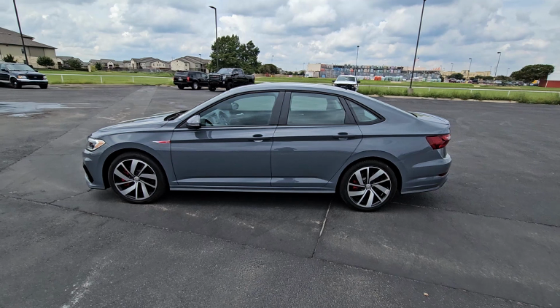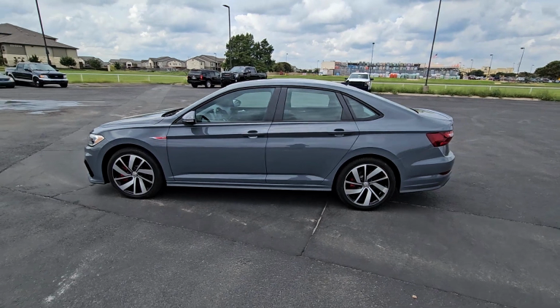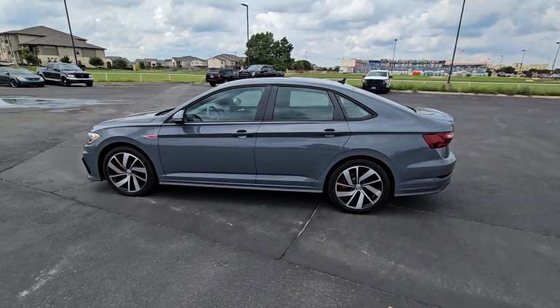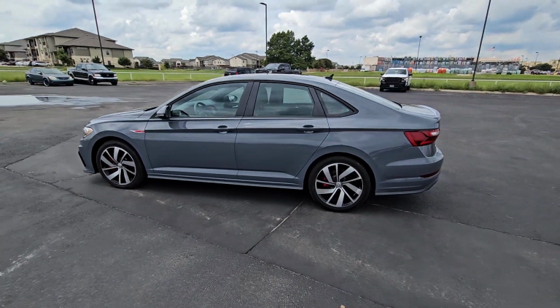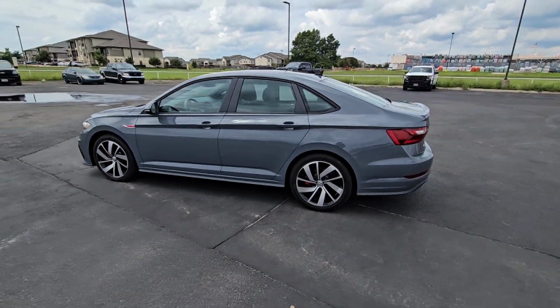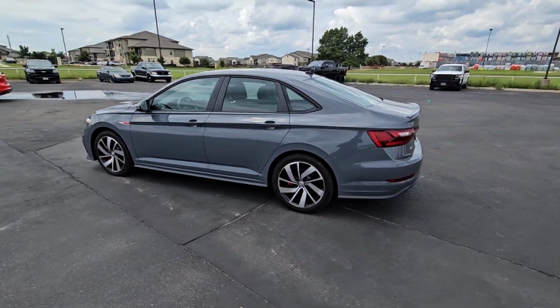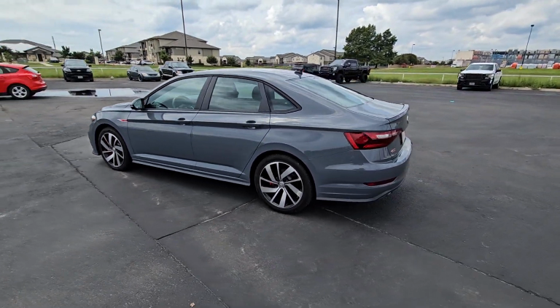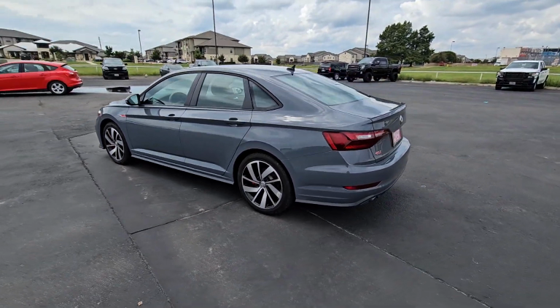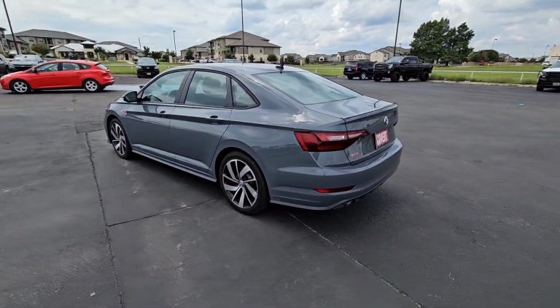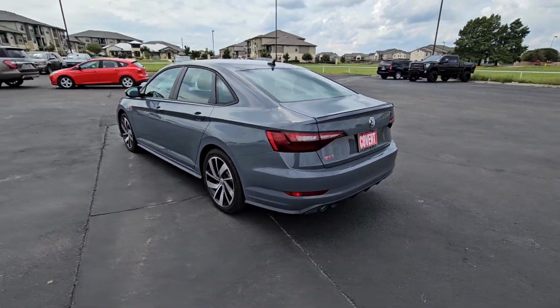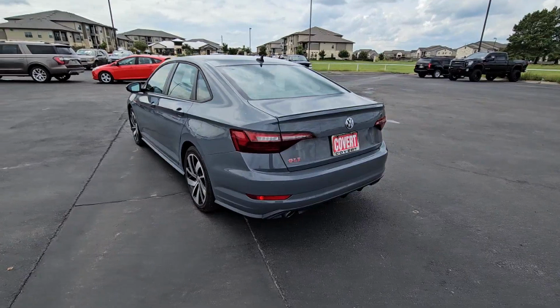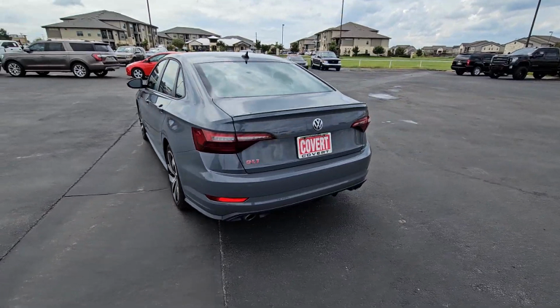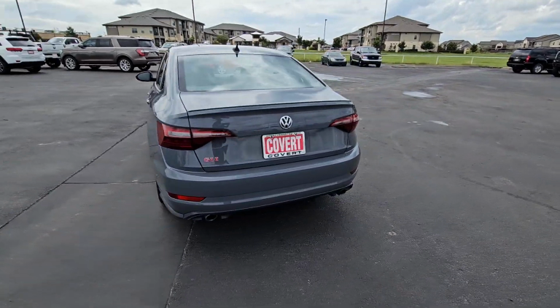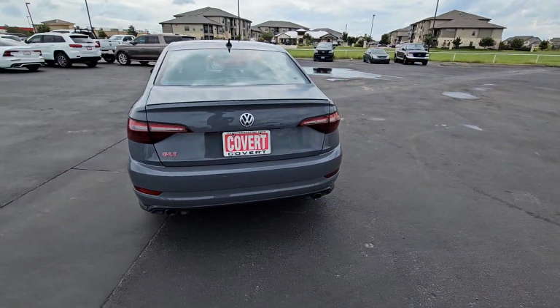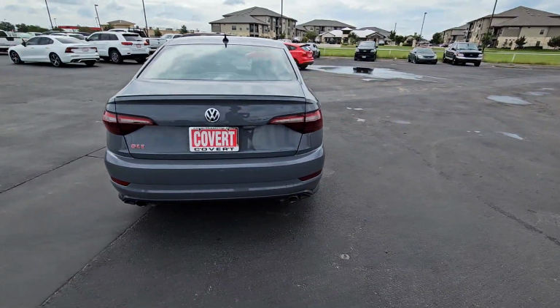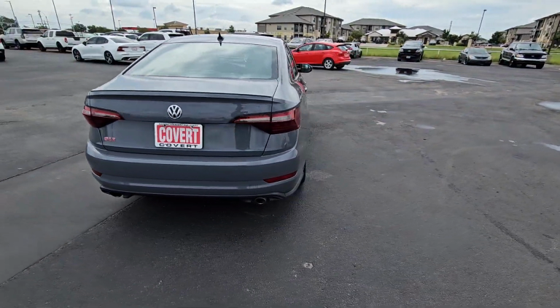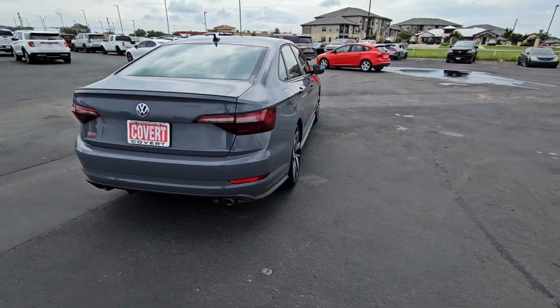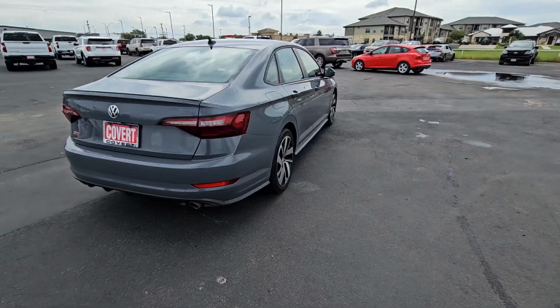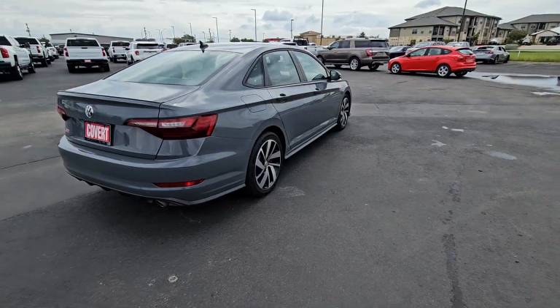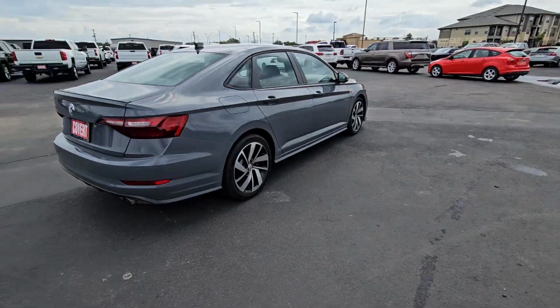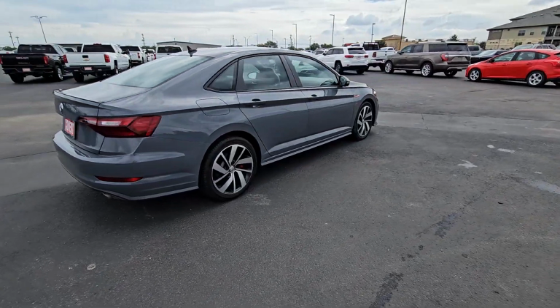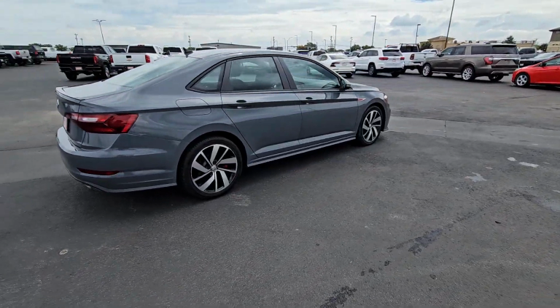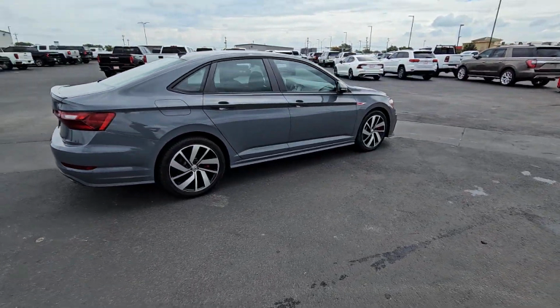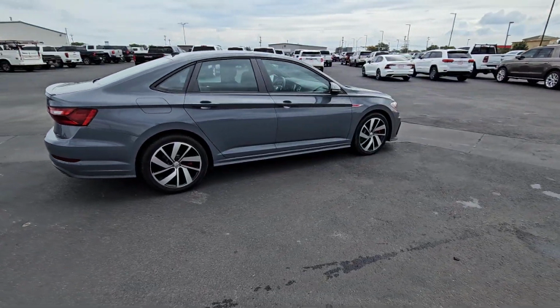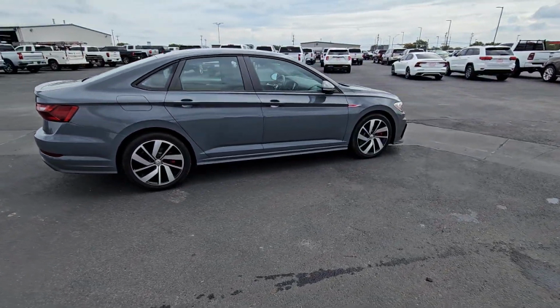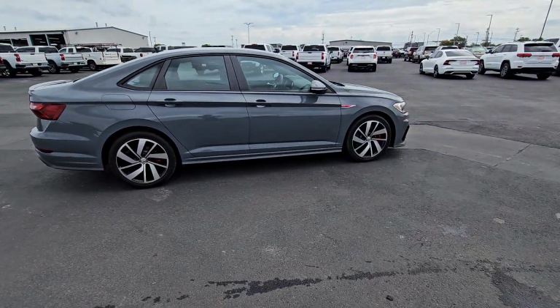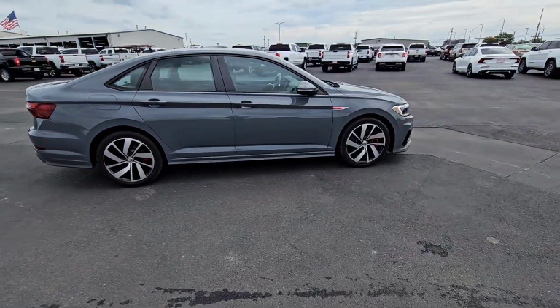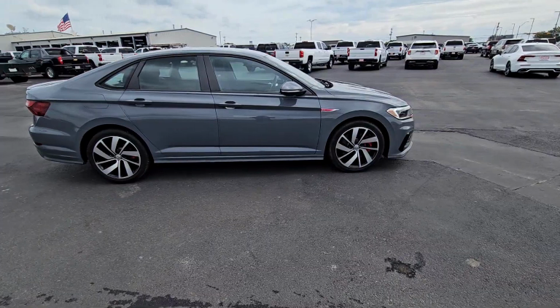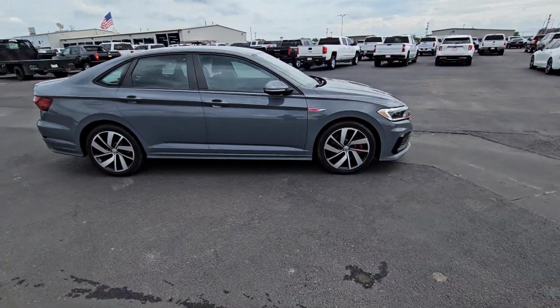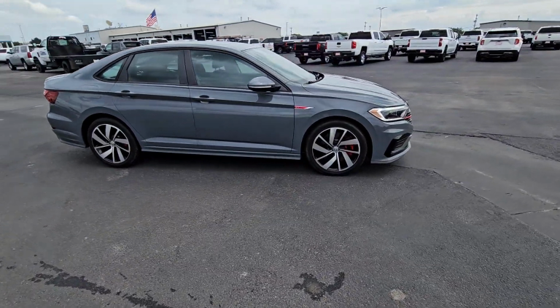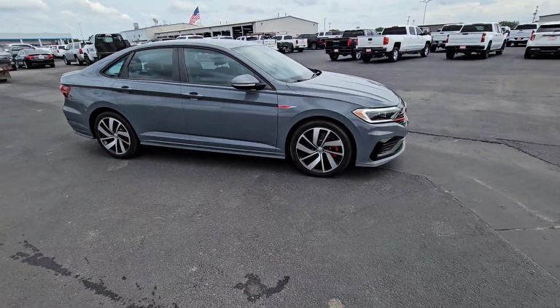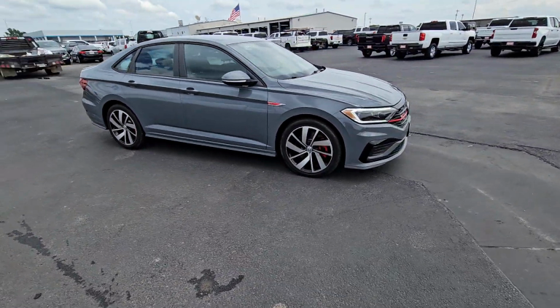You'll have love at first sight with the 2021 Volkswagen Jetta GLI. This vehicle is an outstanding buy with fewer than 30,000 miles on the odometer. Excitement and satisfaction come standard with this Jetta GLI.